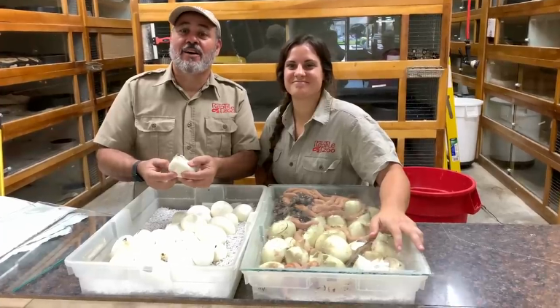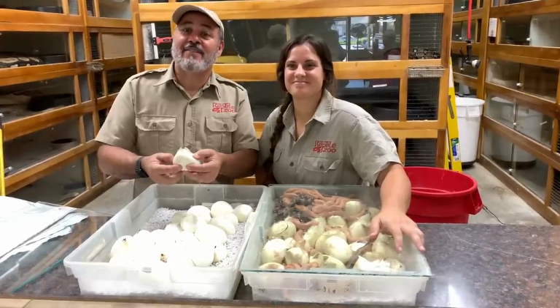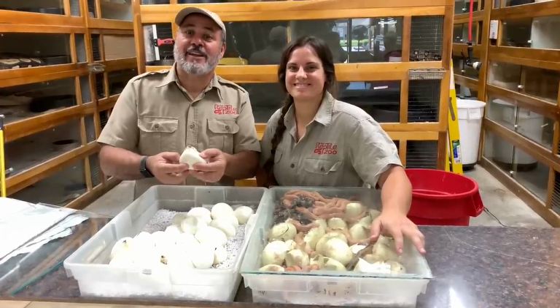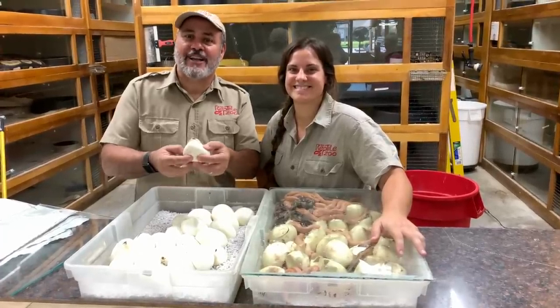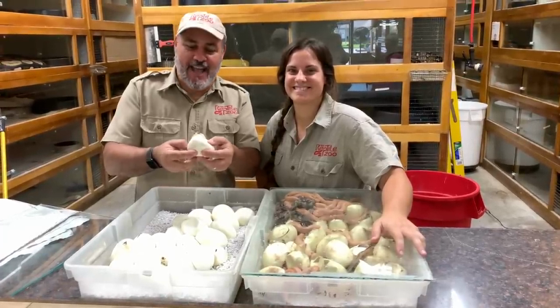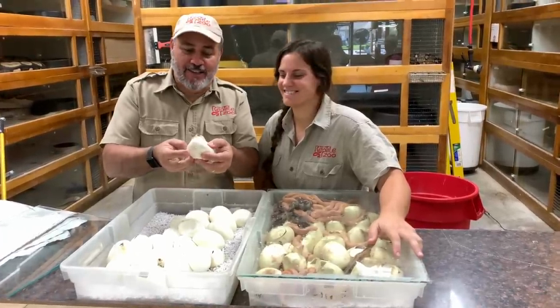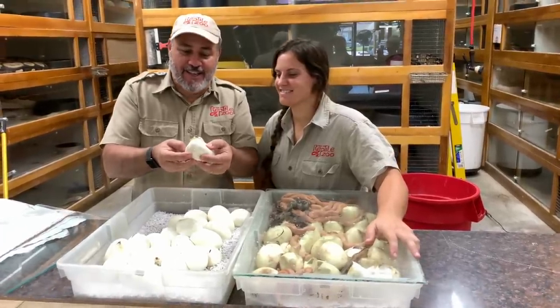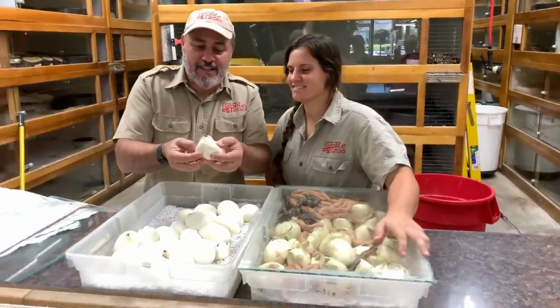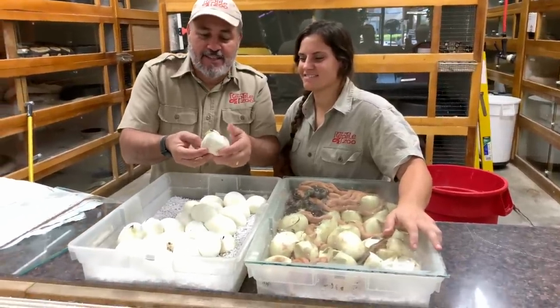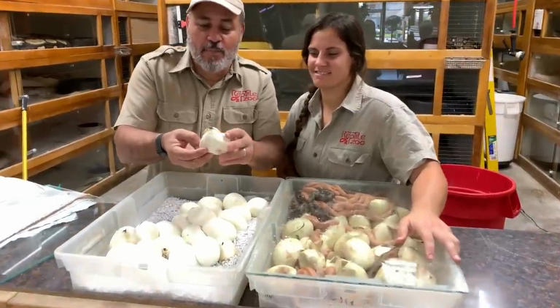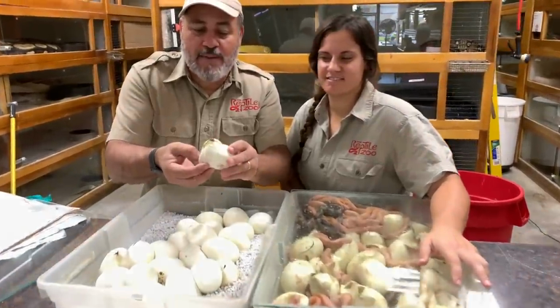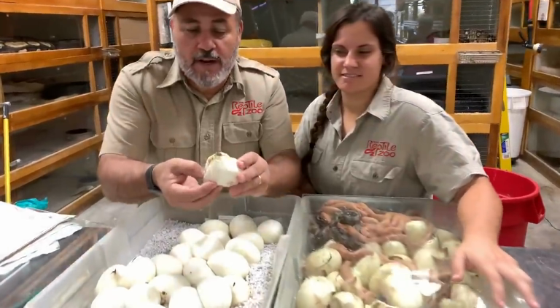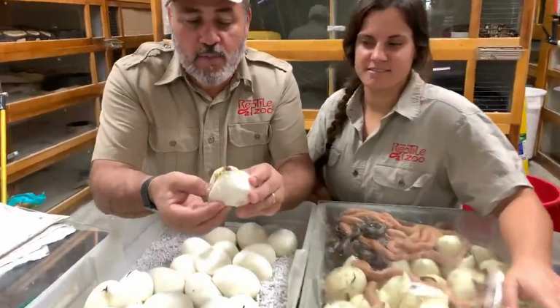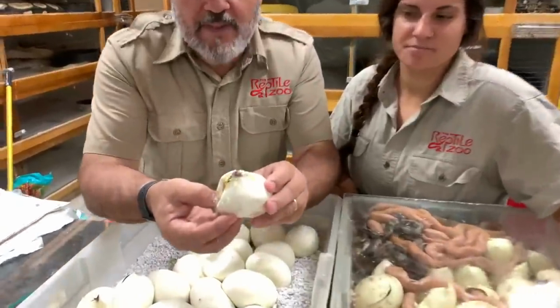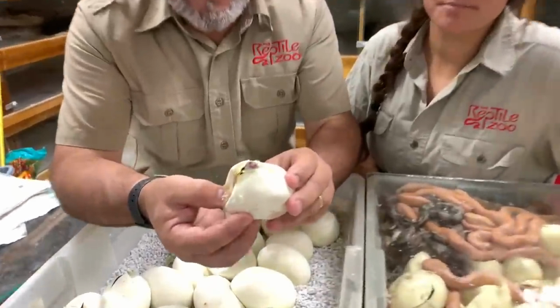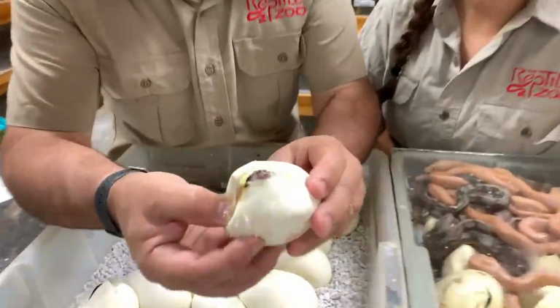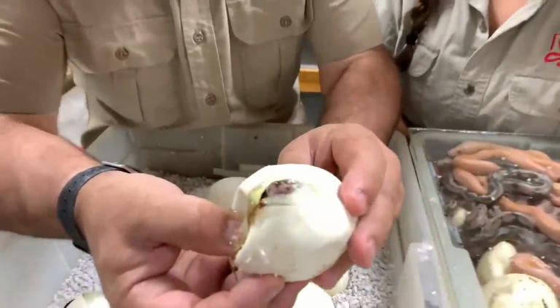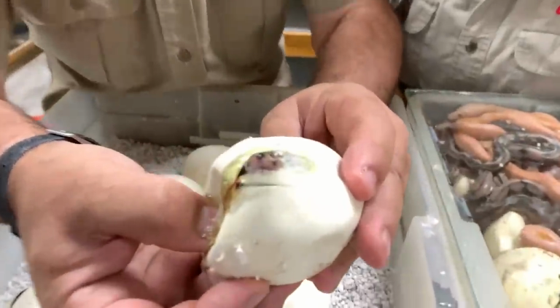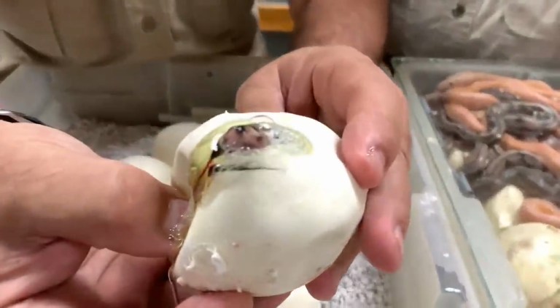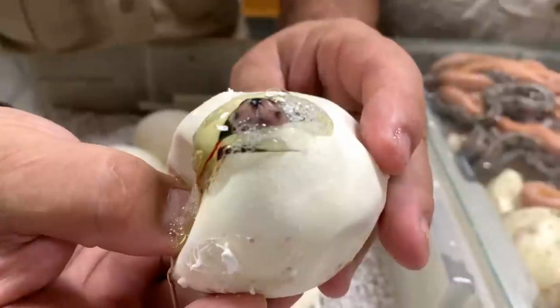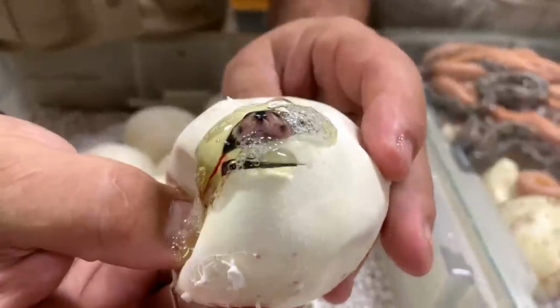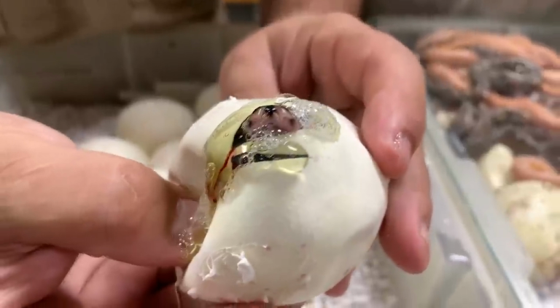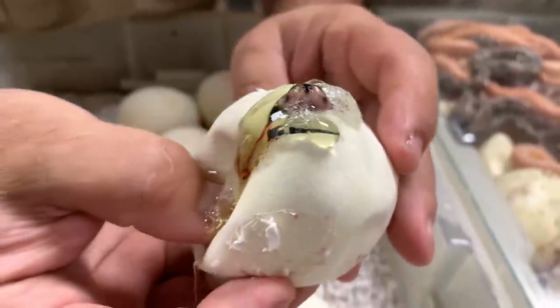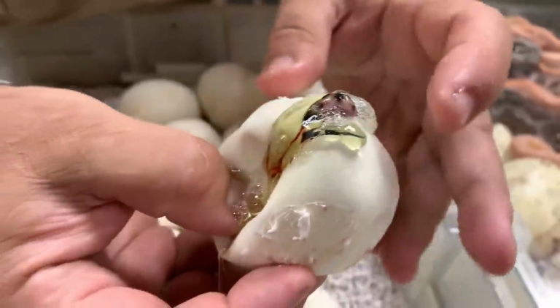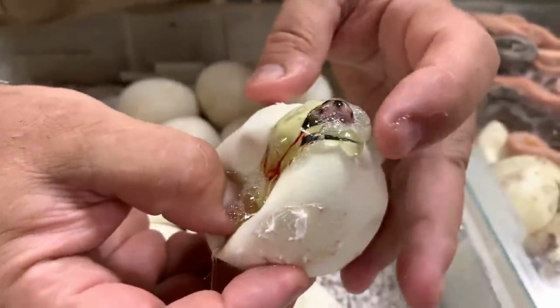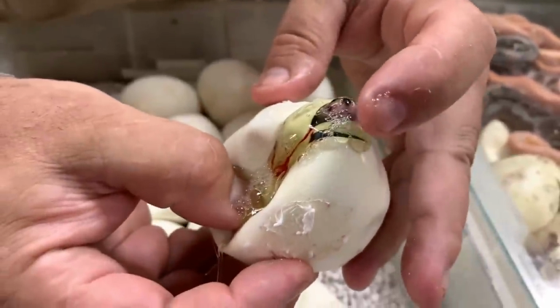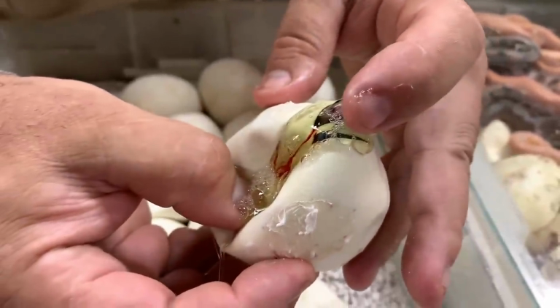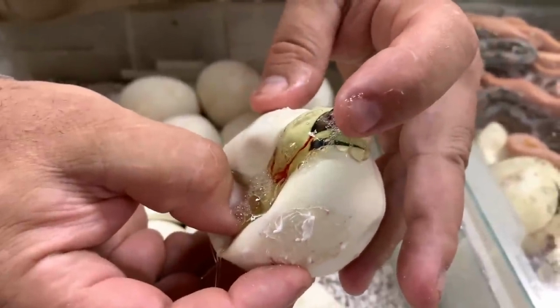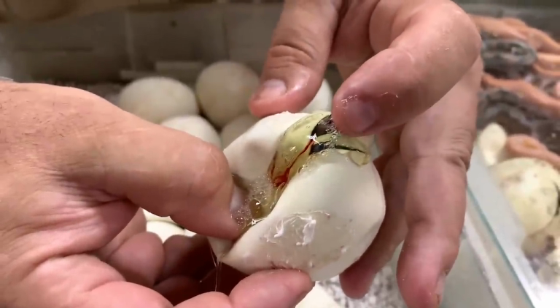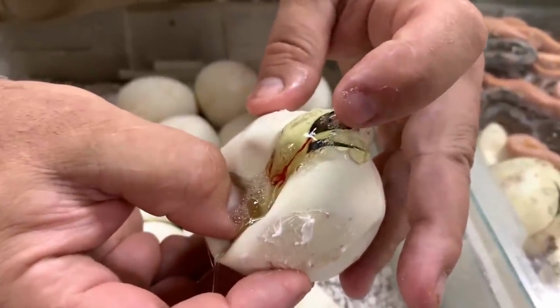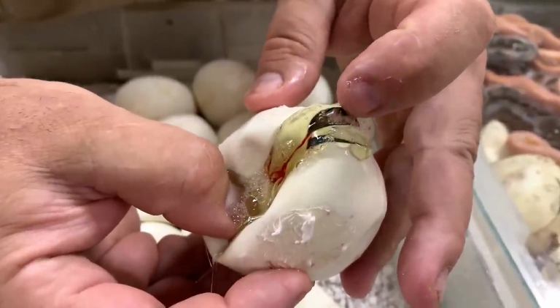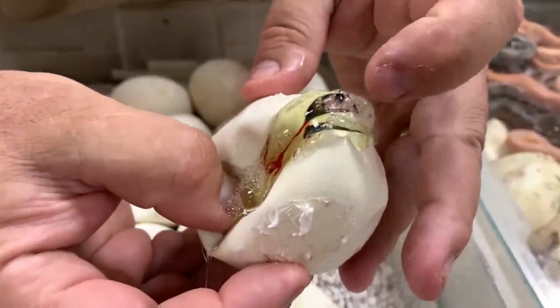Okay everybody, check this out. Look at this little baby working its way out of its egg. He or she is on its own, and if you look really close, there's an egg tooth right there.